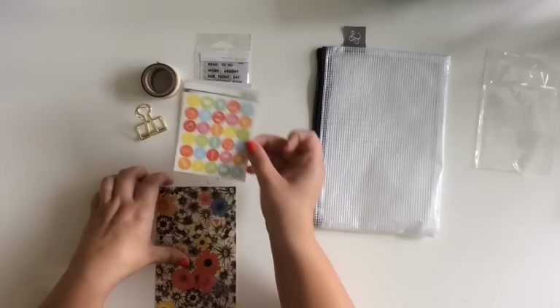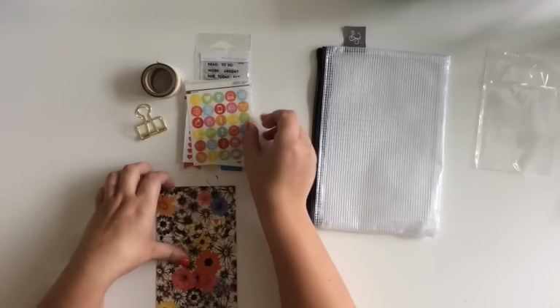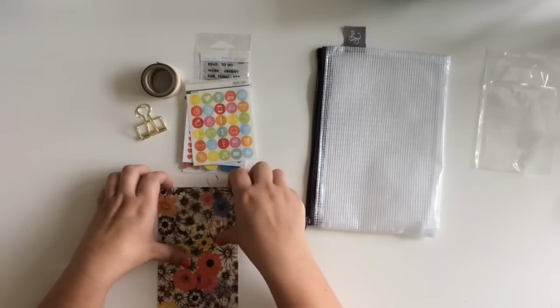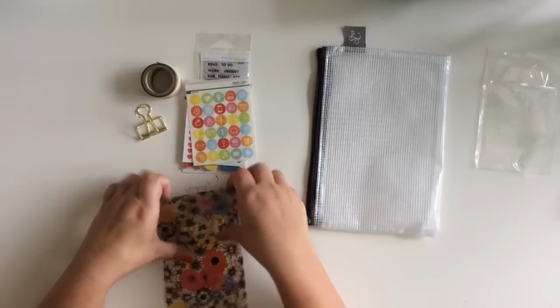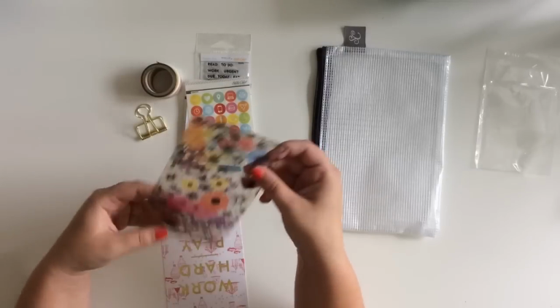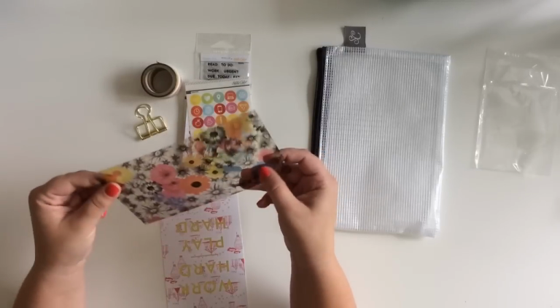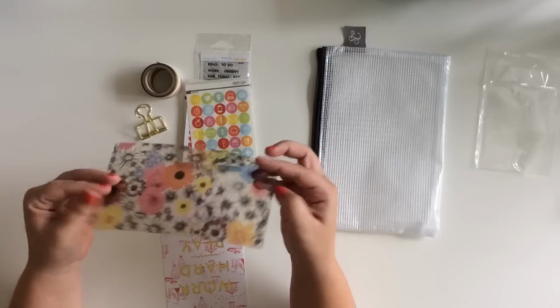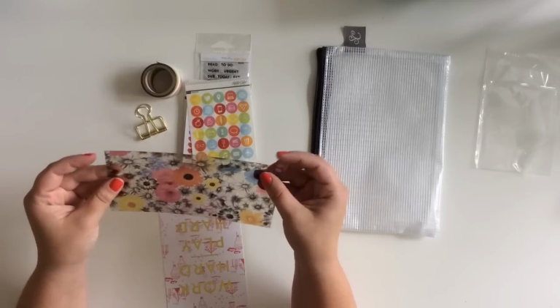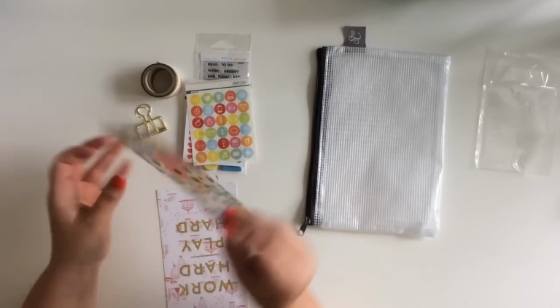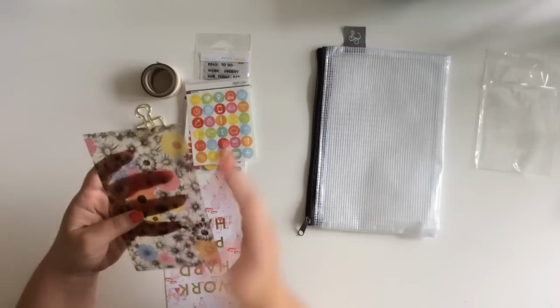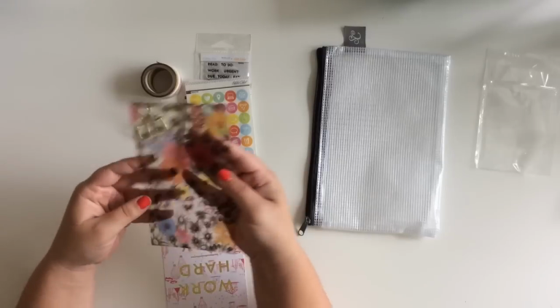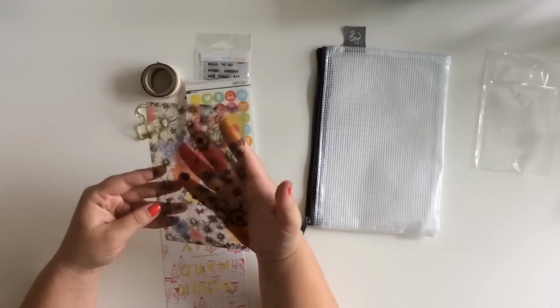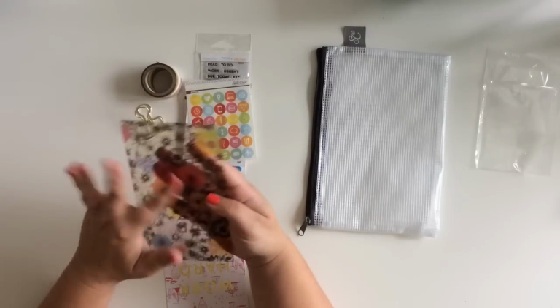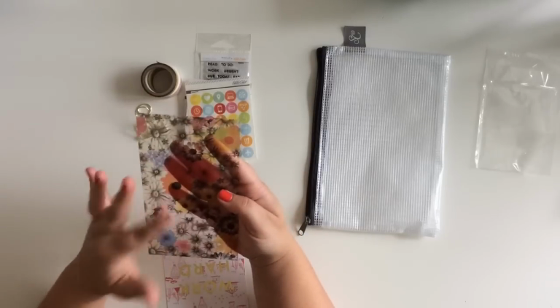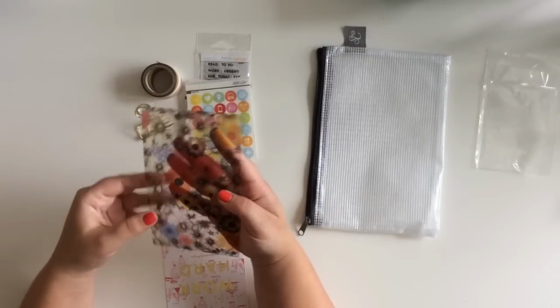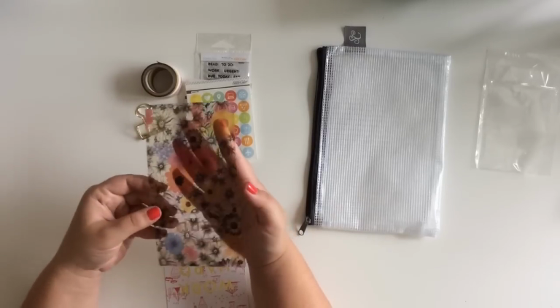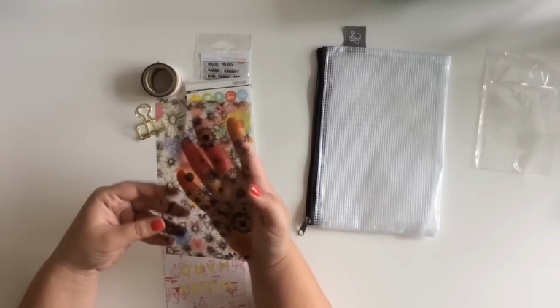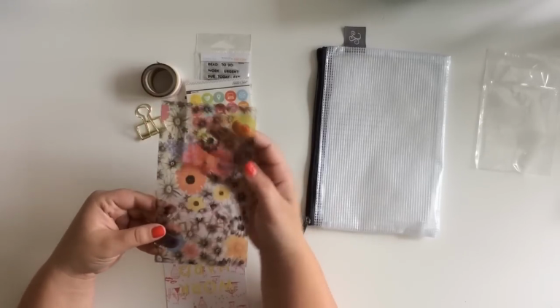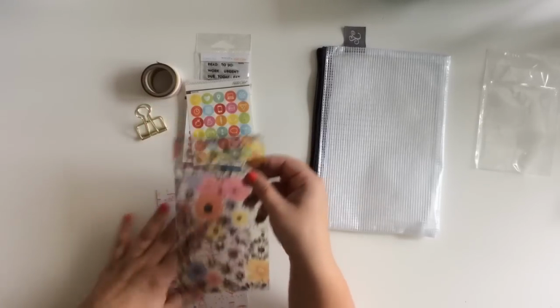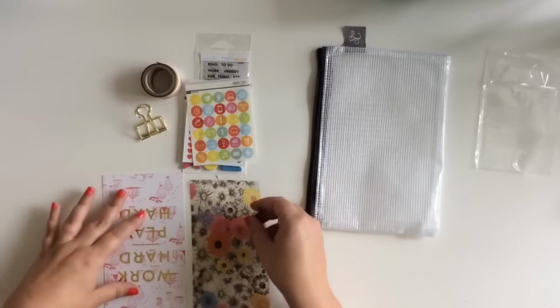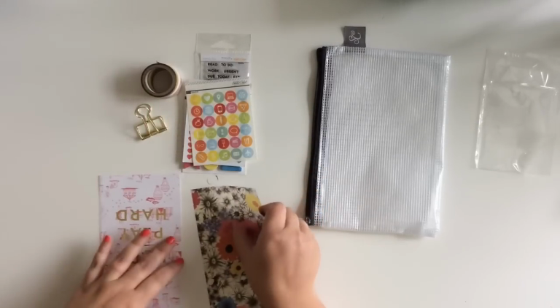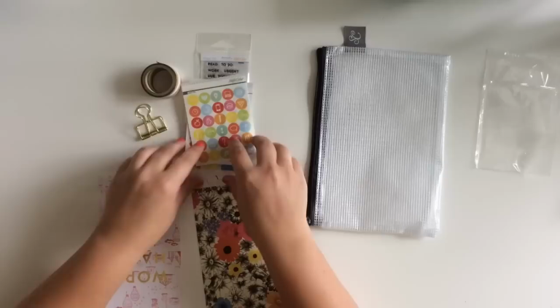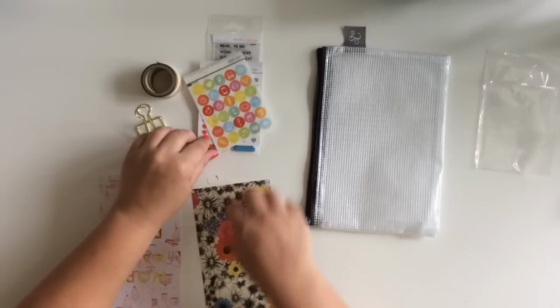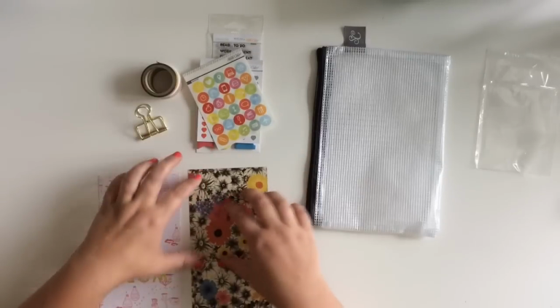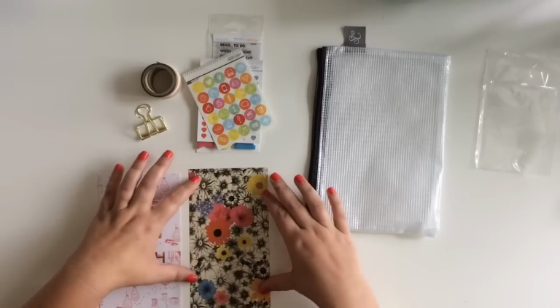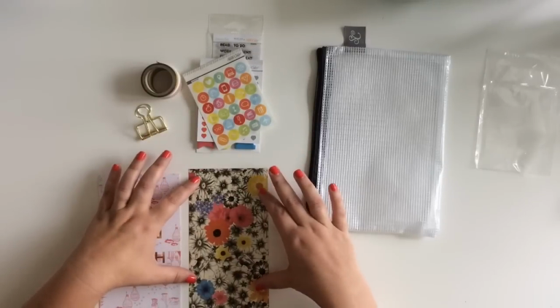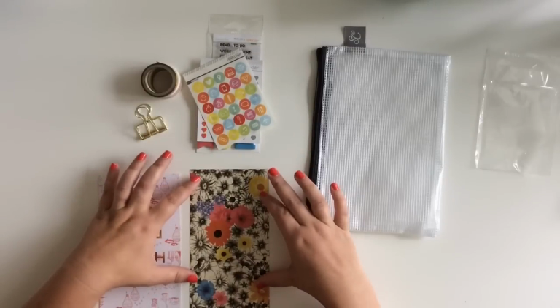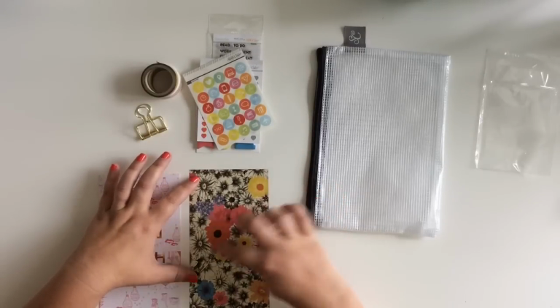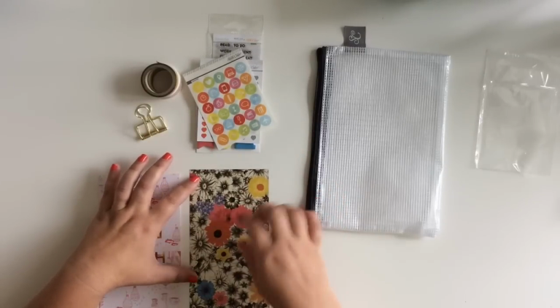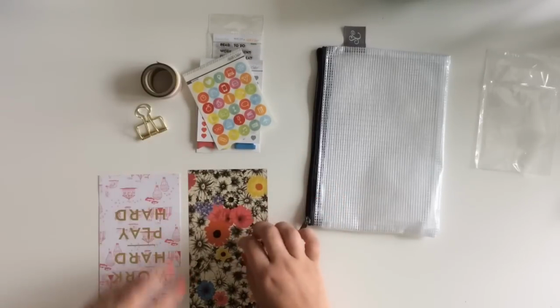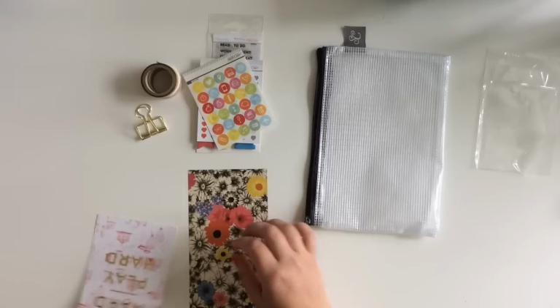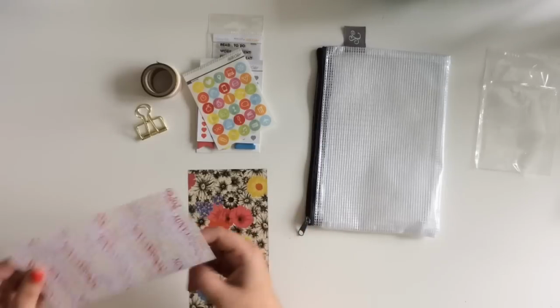There are also these little icon stickers - food things, technology things, geotag, all in different colors. And then I'm guessing this is a dashboard that would probably work for a personal size planner. I'm going to have to get creative with that to fit it into my stuff, but it would be really cool decoration in one of my pockets.